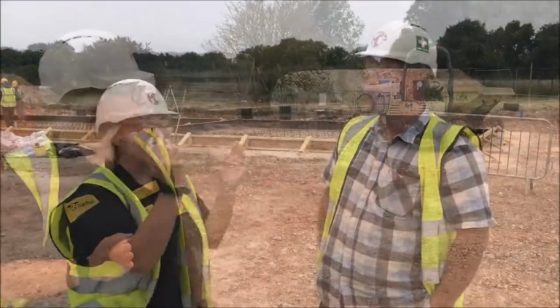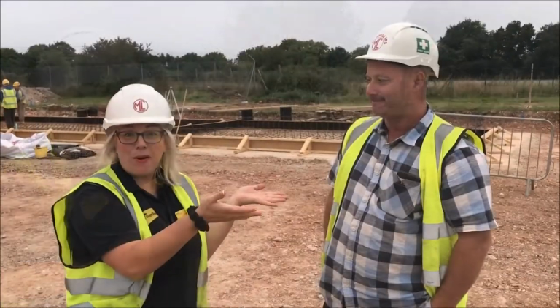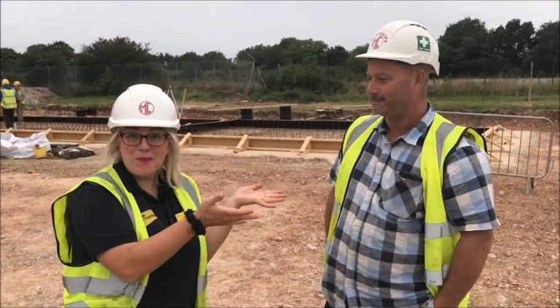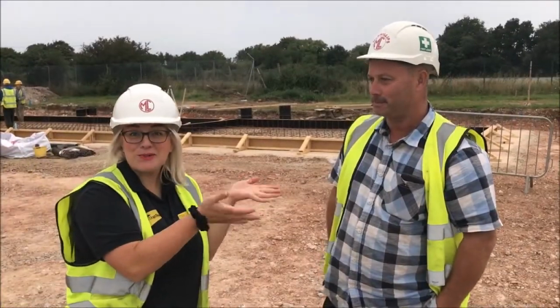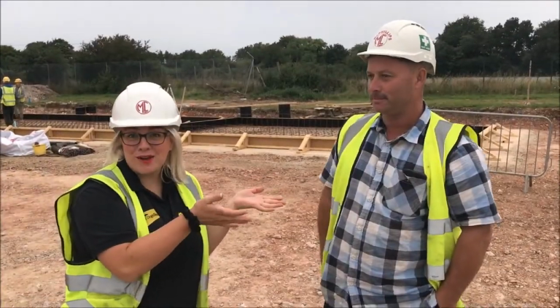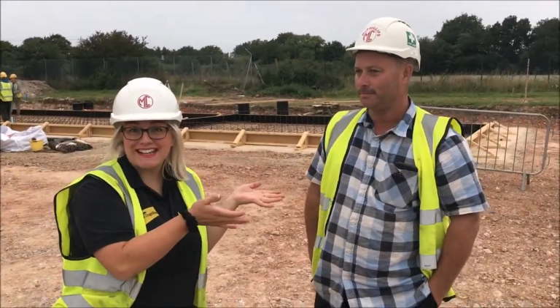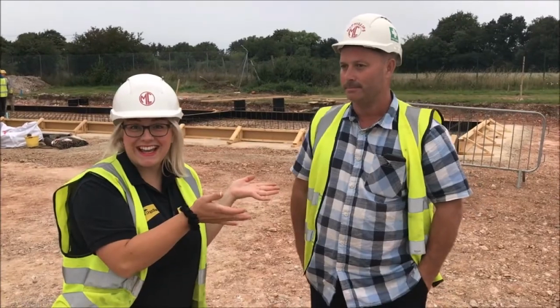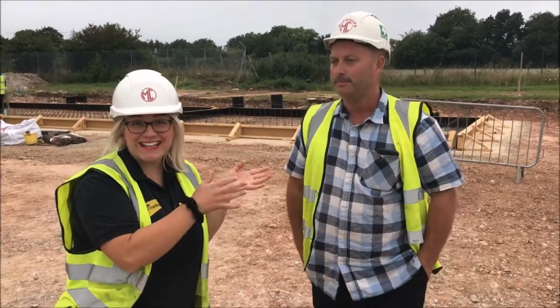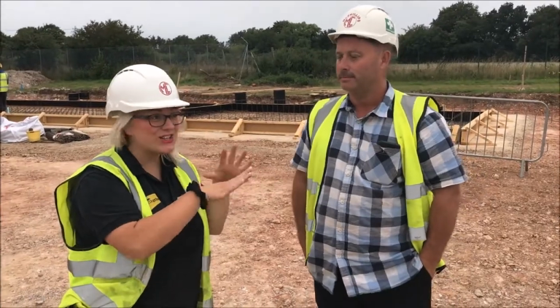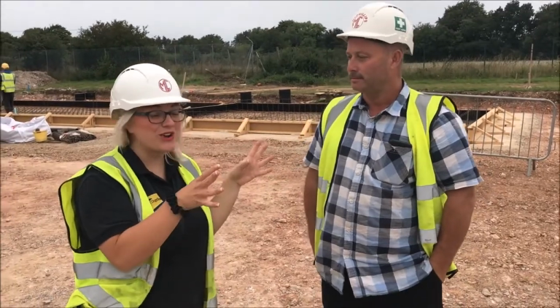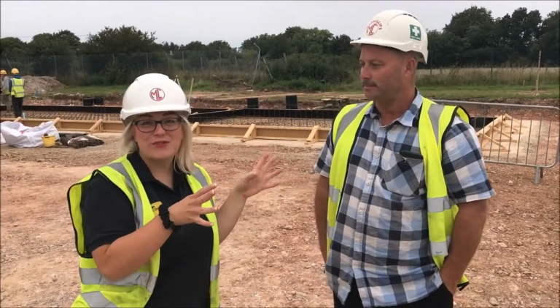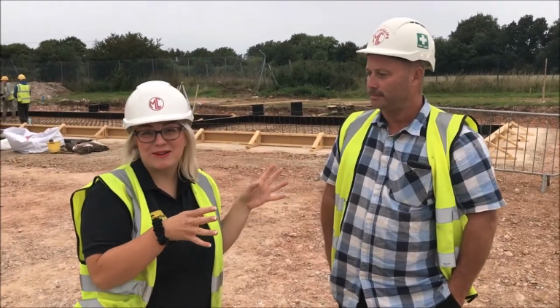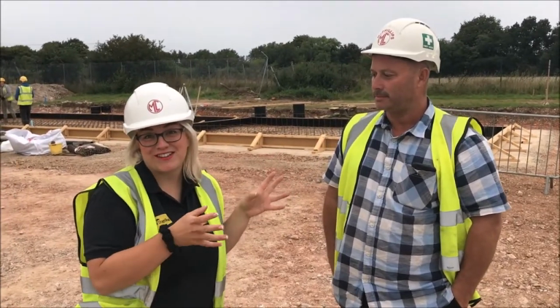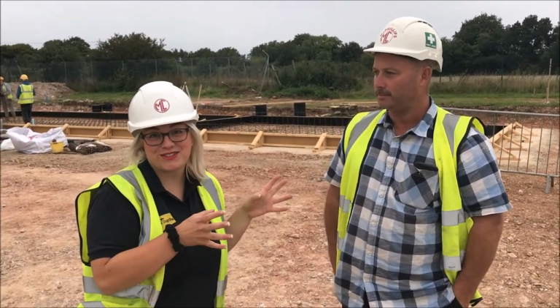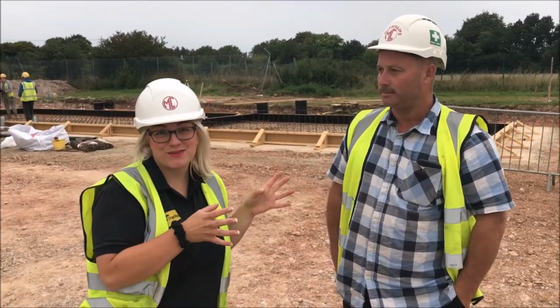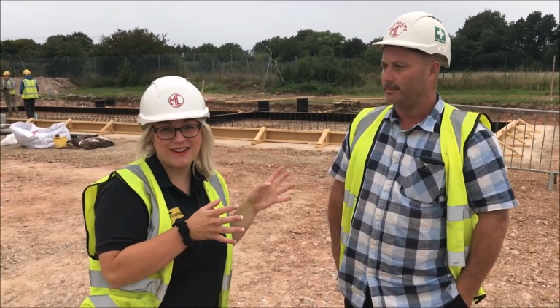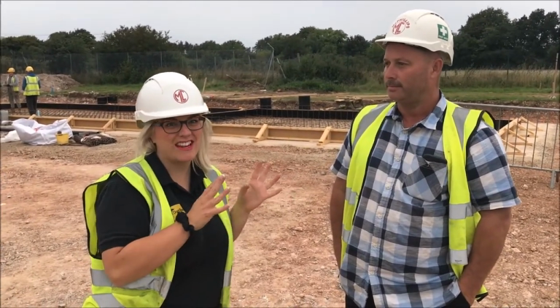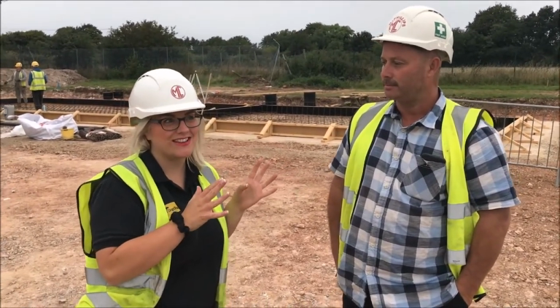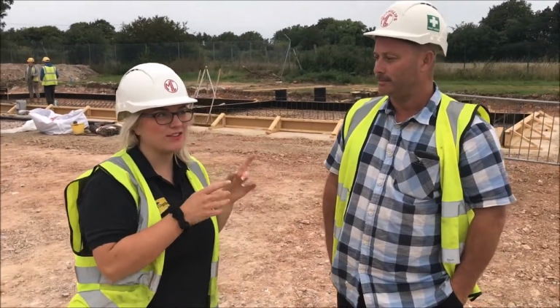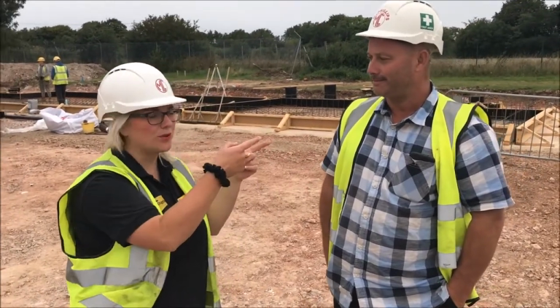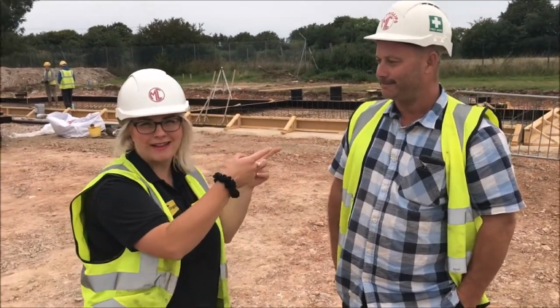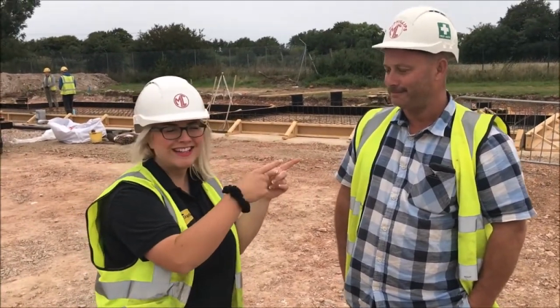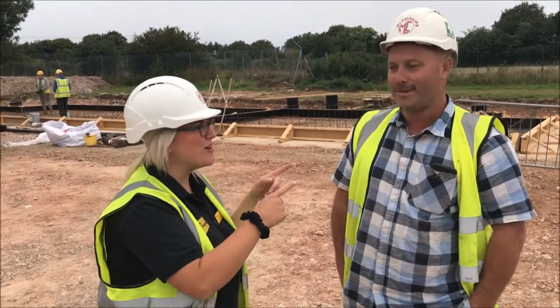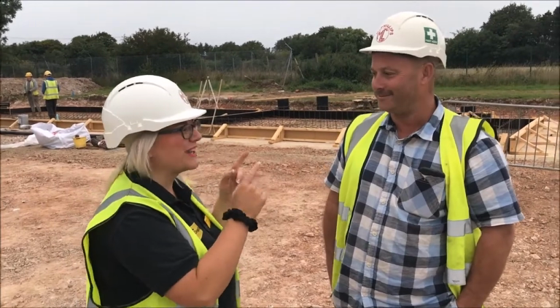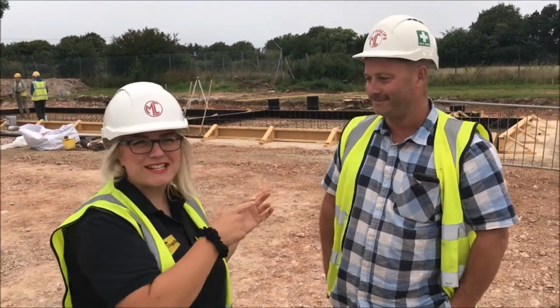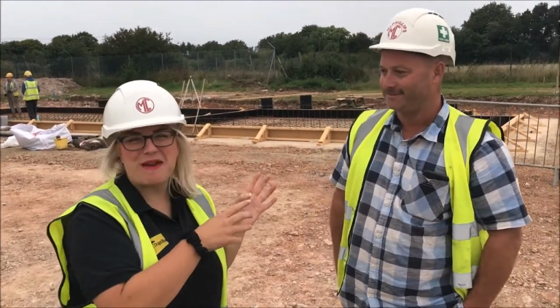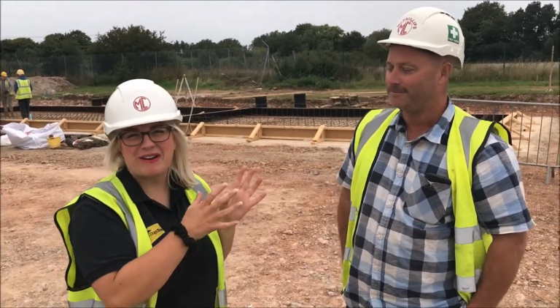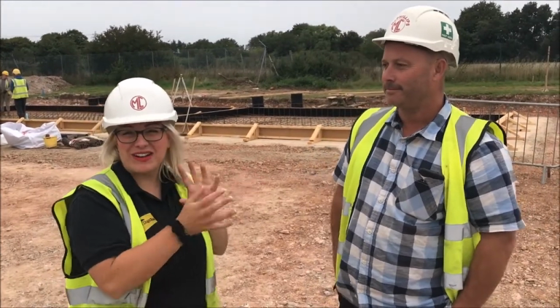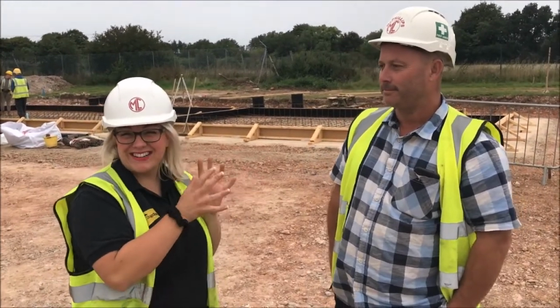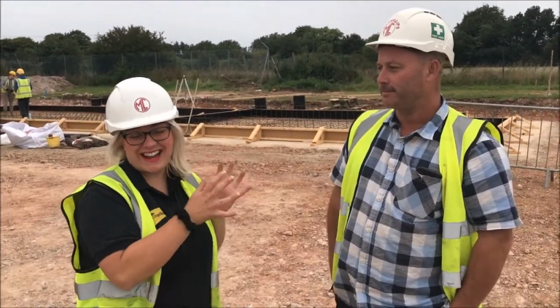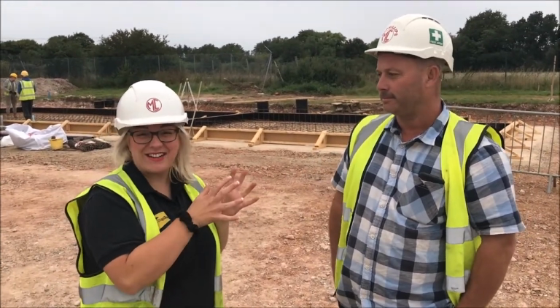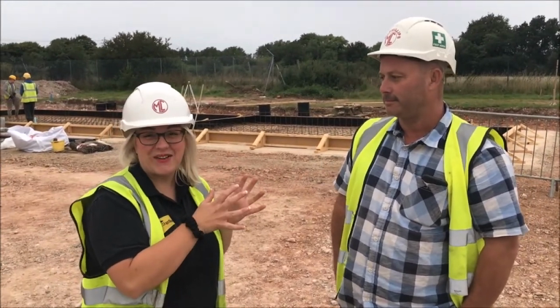This is Paul, the site manager here, and he's in charge of the rebuild here at Dogs Trust Salisbury. Very exciting, important man. We're going to ask him a bit about what he's doing and how it's going.